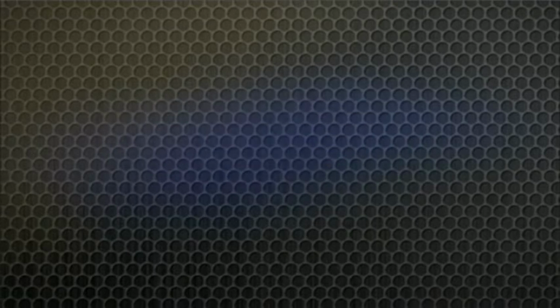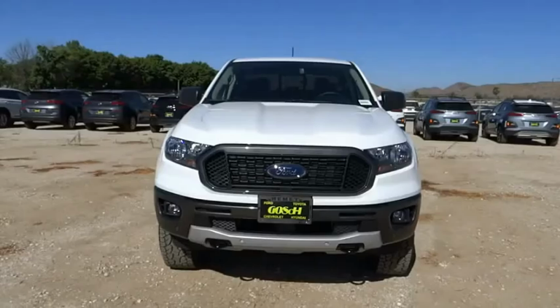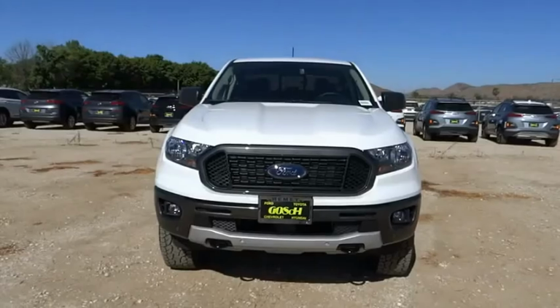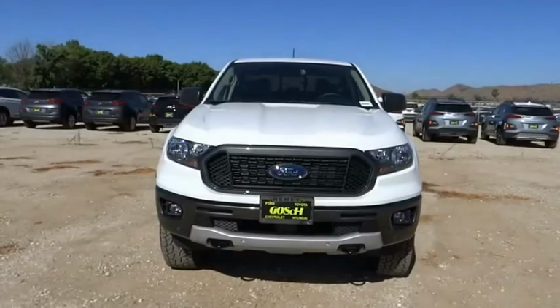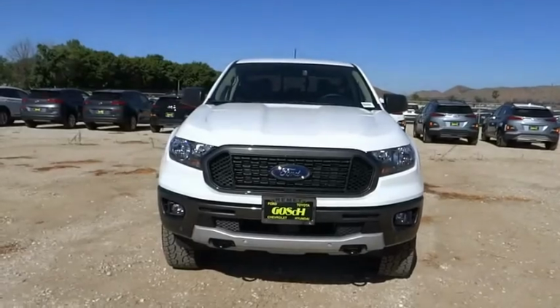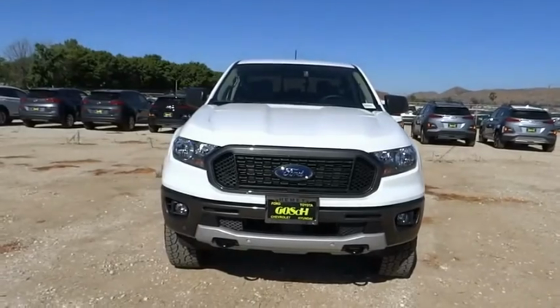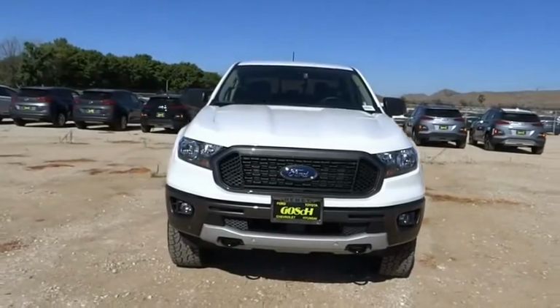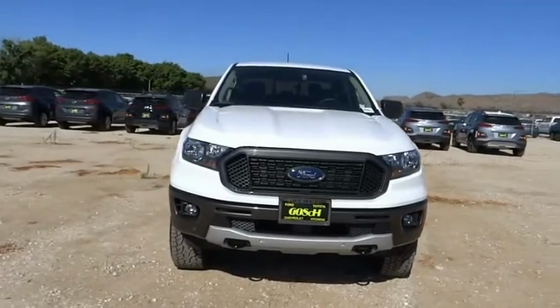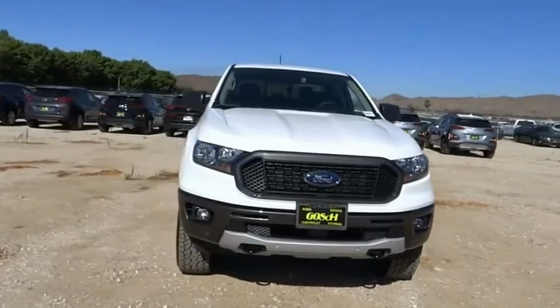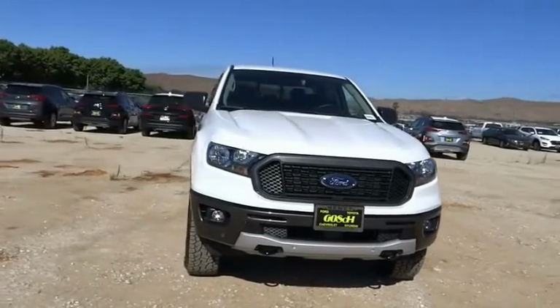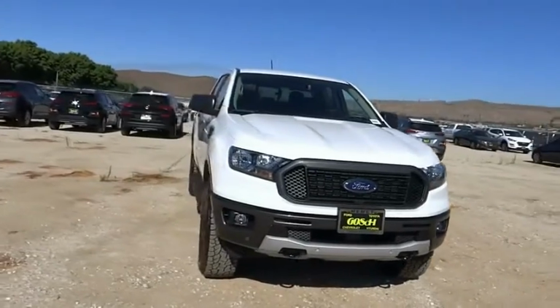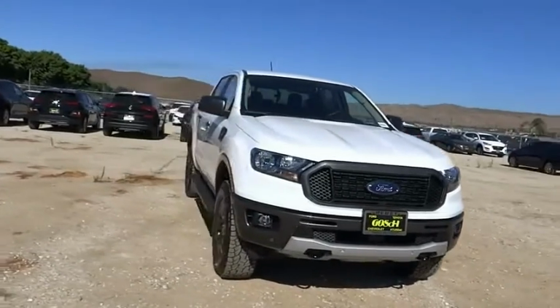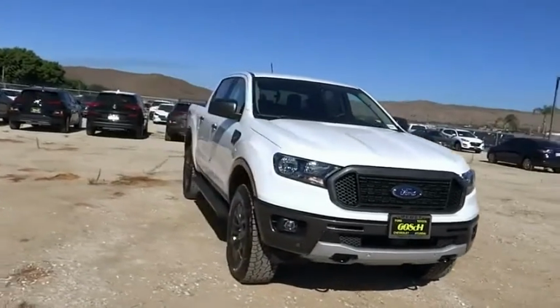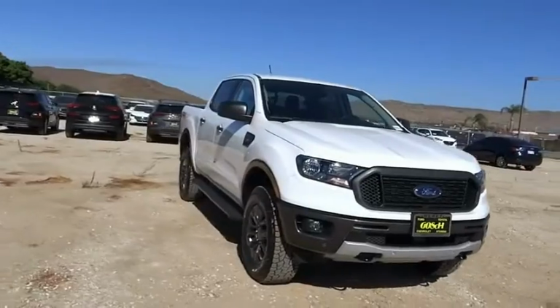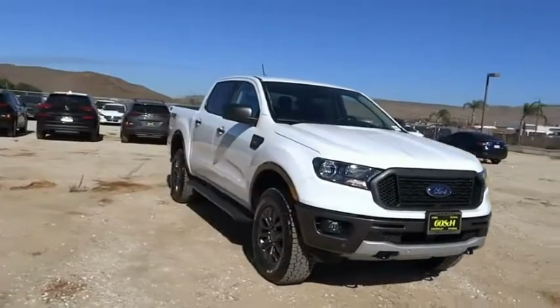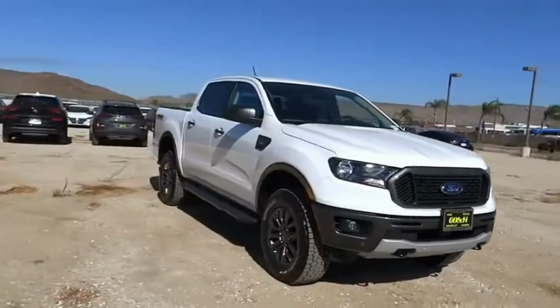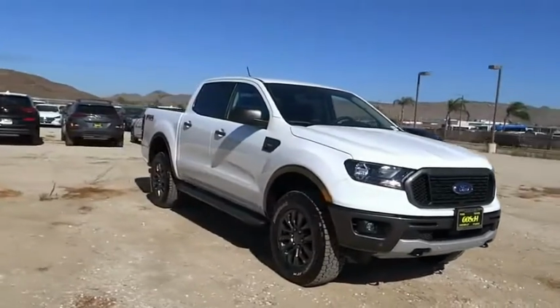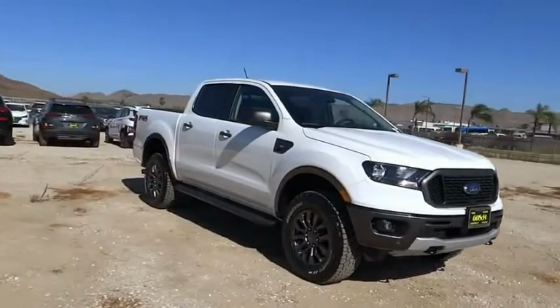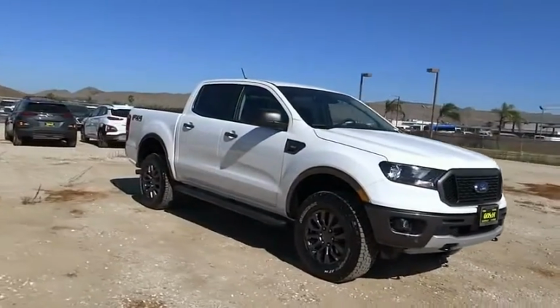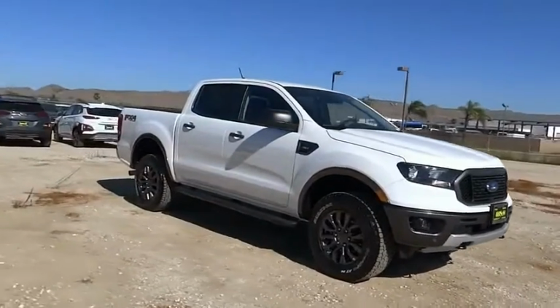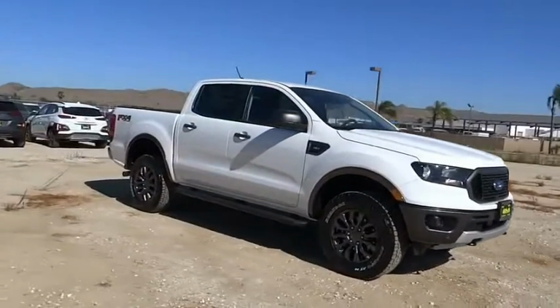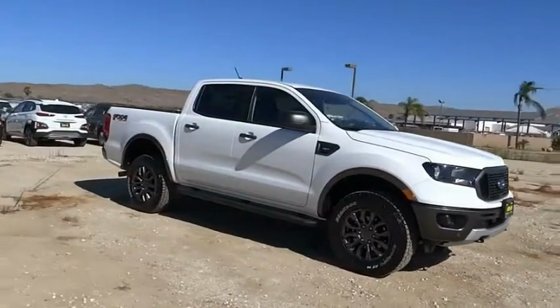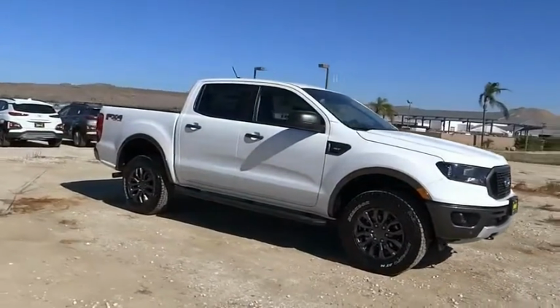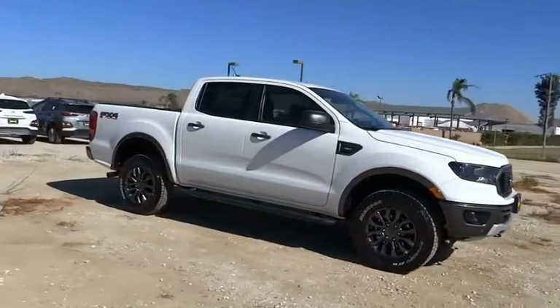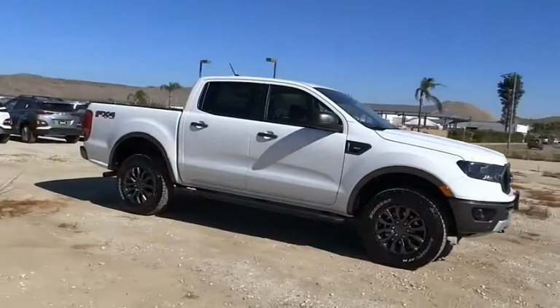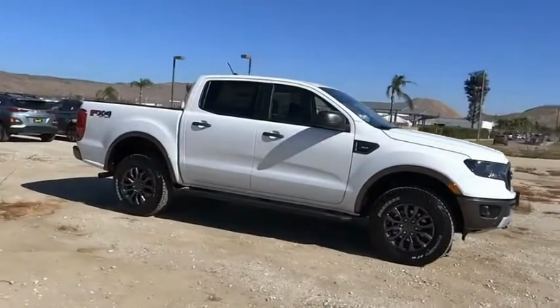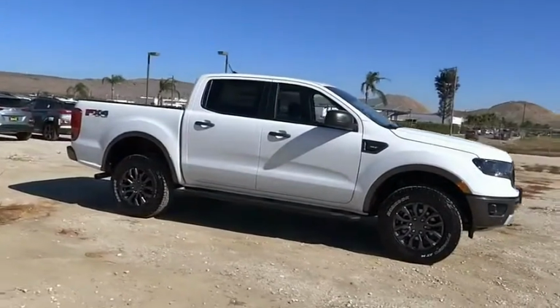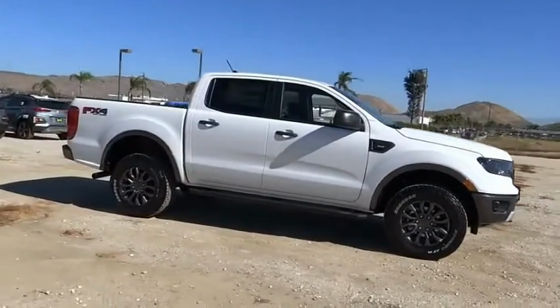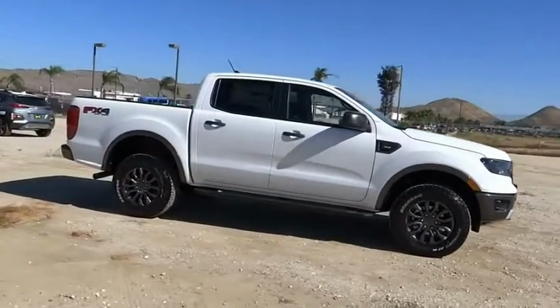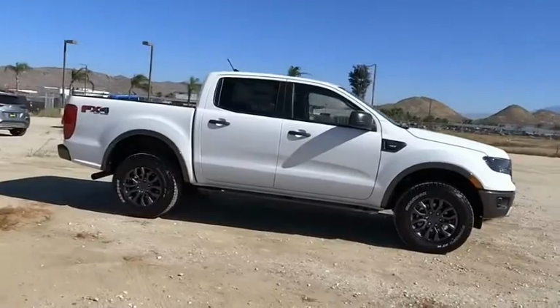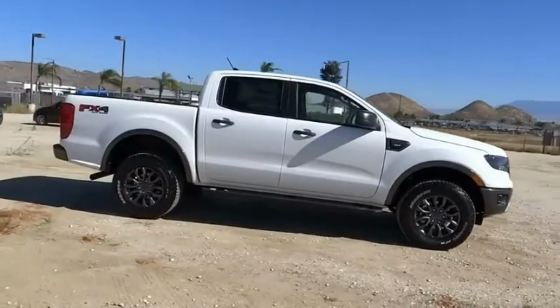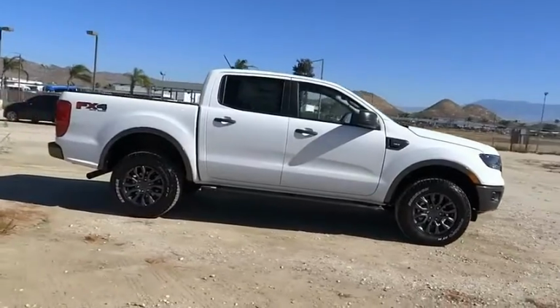You are going to love the 2020 Ranger. Tough inside and out, Ranger proves it's metal. This vehicle has less than 100 miles.